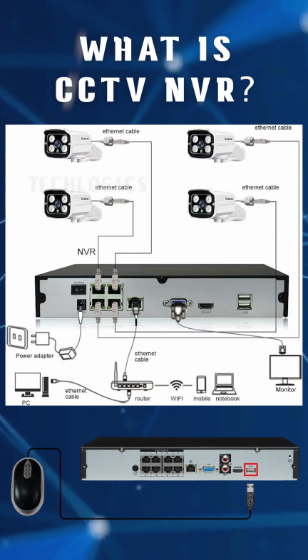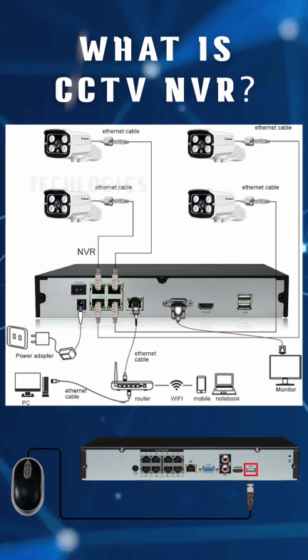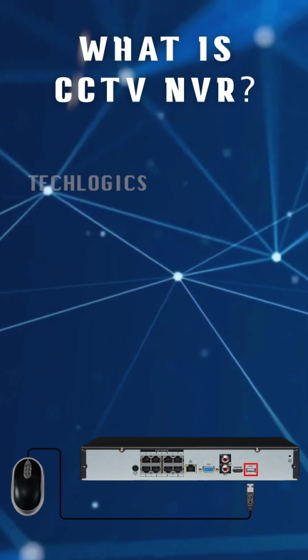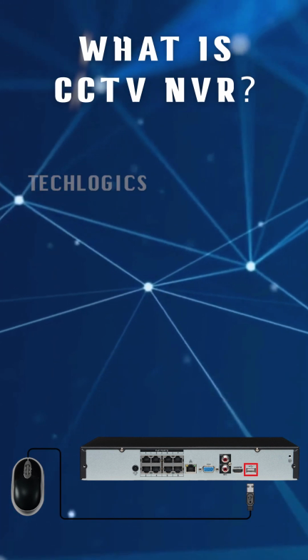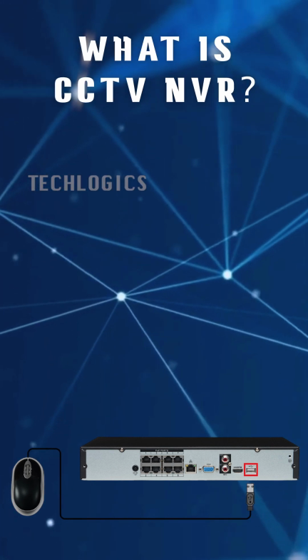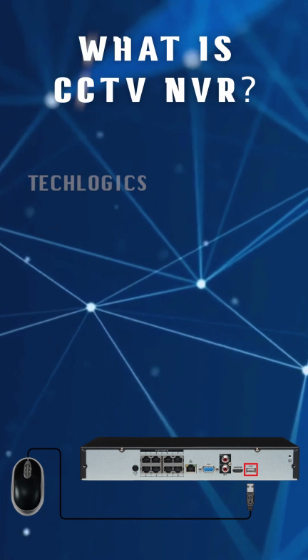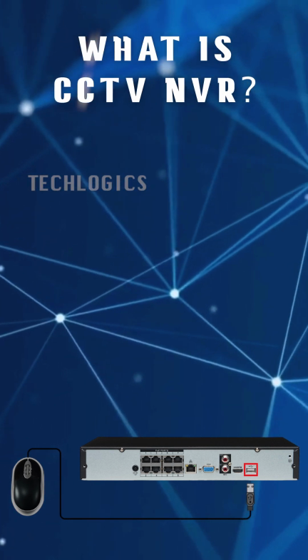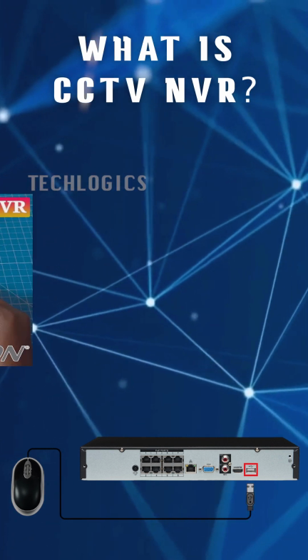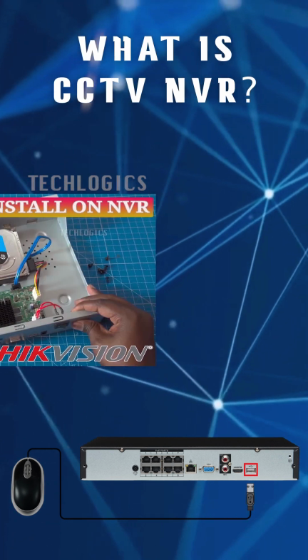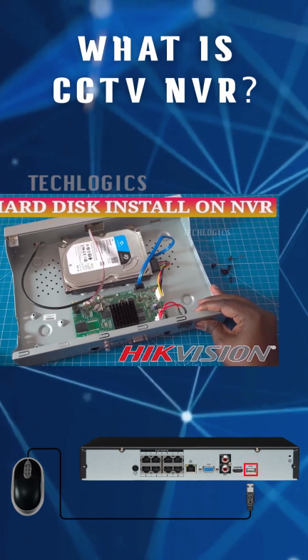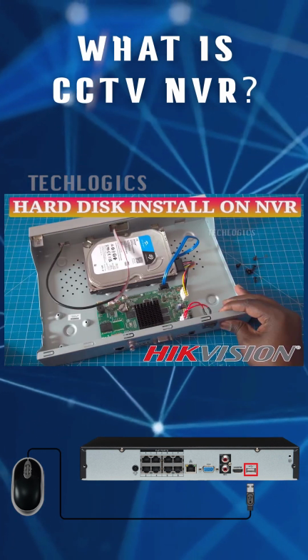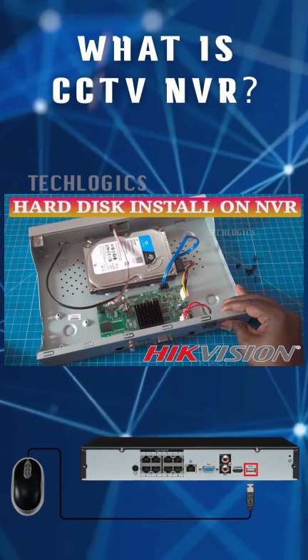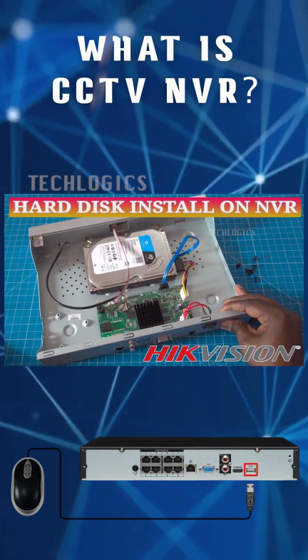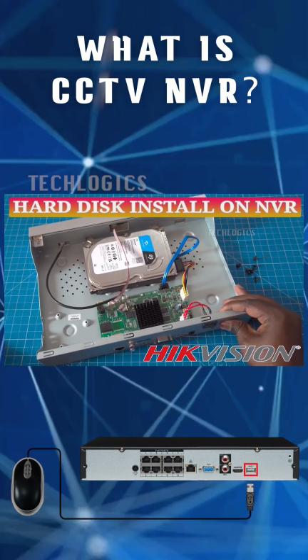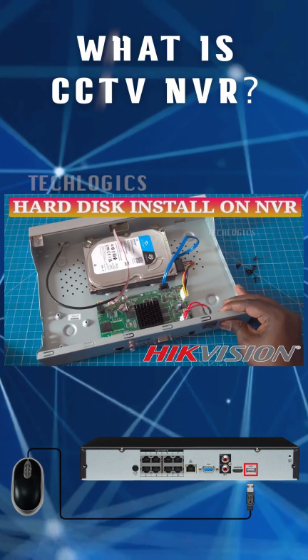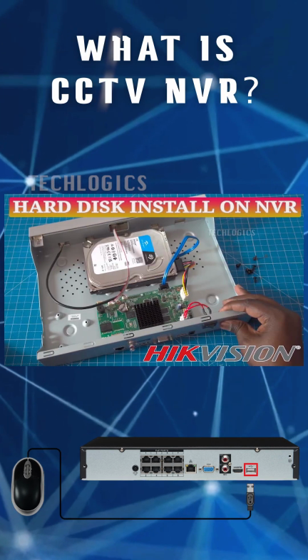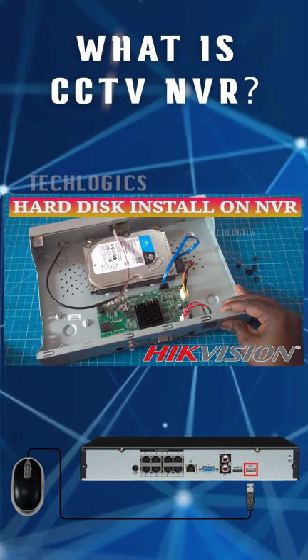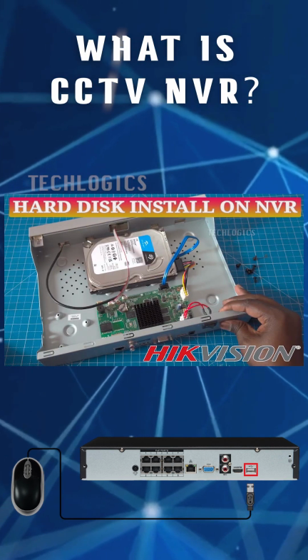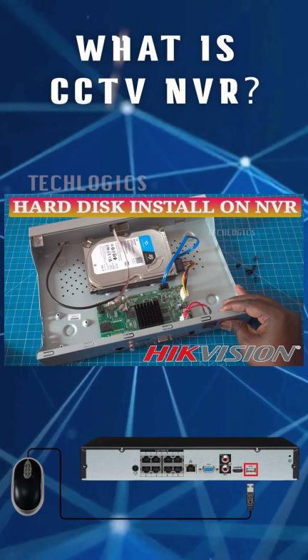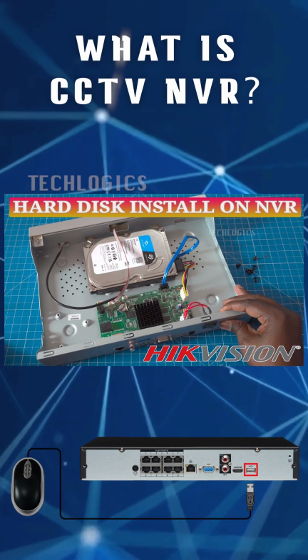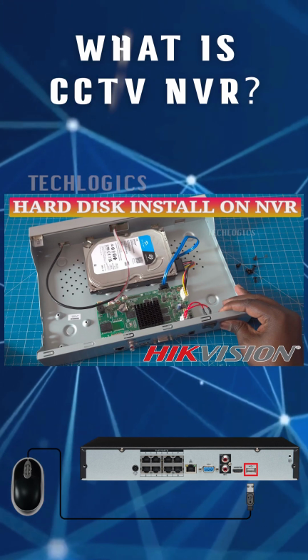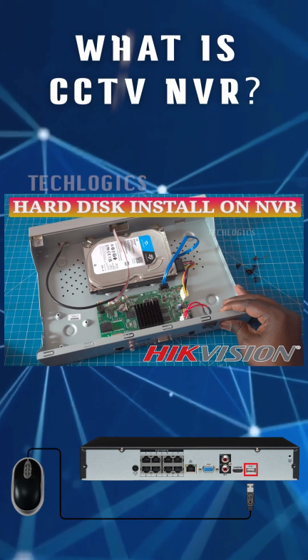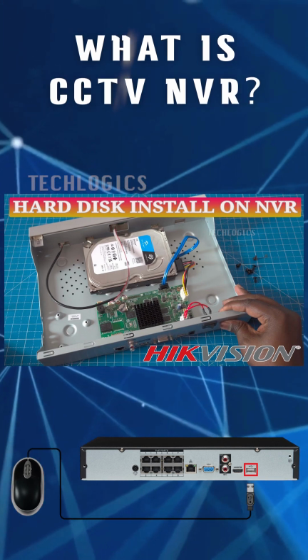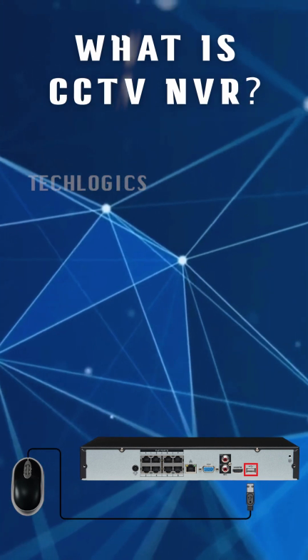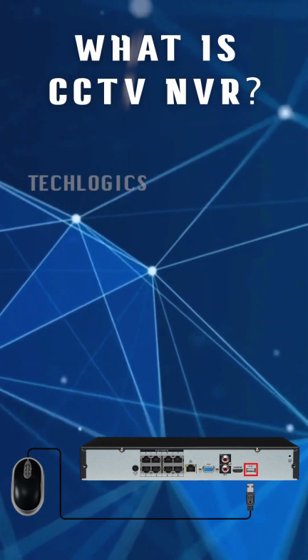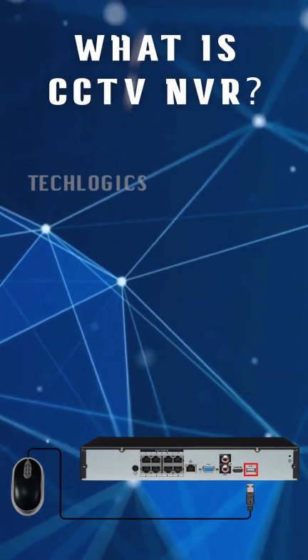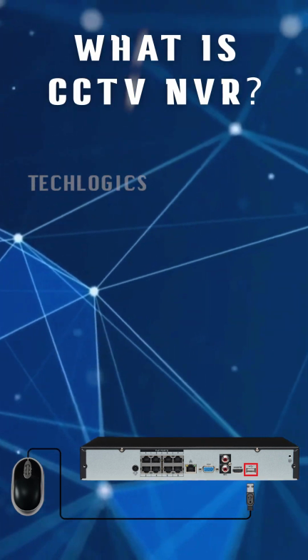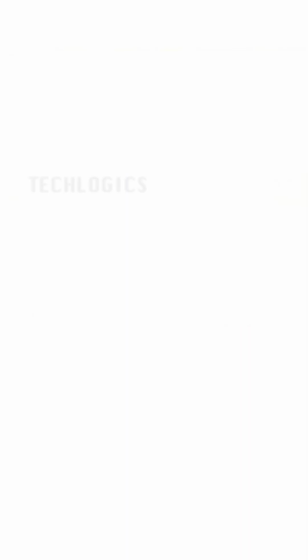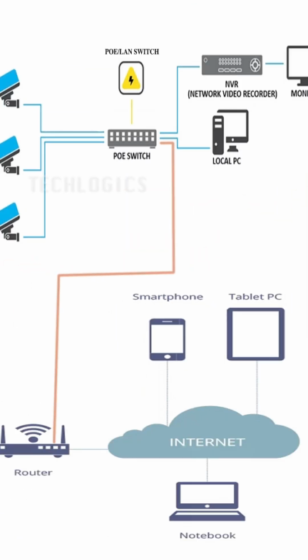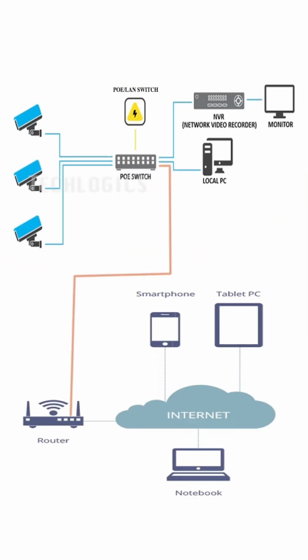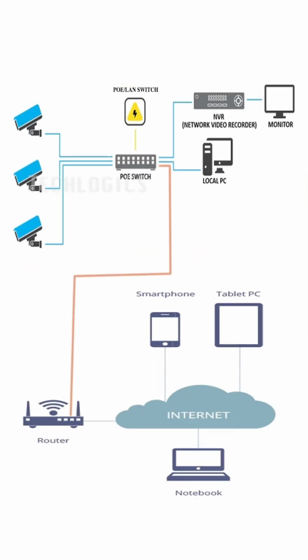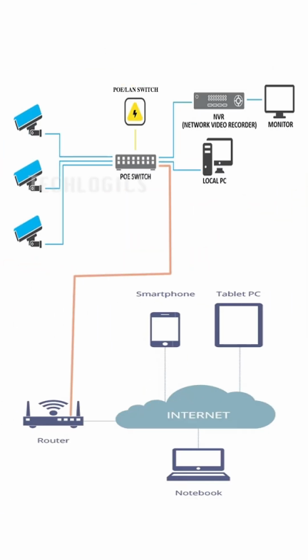Unlike traditional DVRs, digital video recorders, that connect to analog cameras, NVRs work with IP cameras that transmit video data over a network.